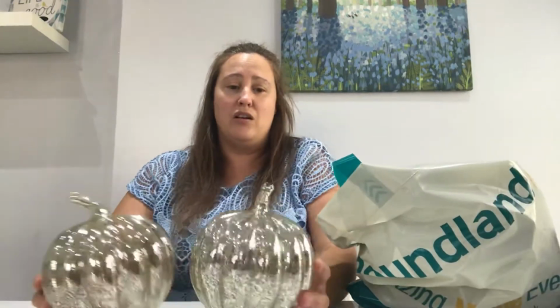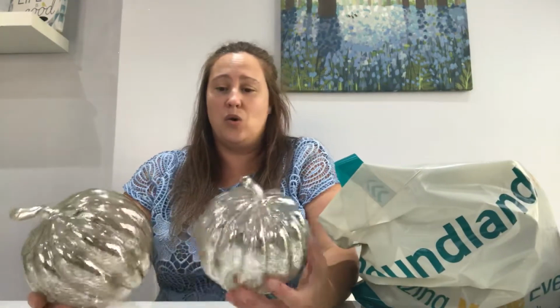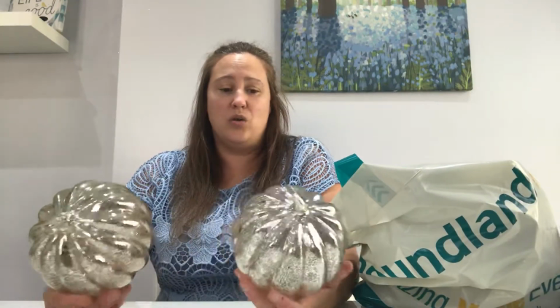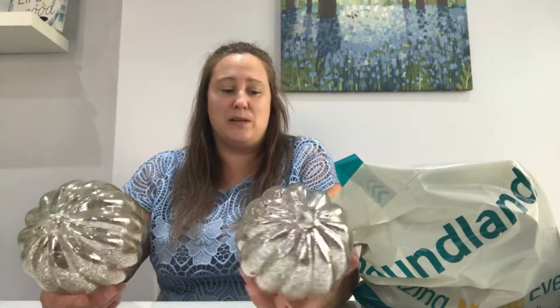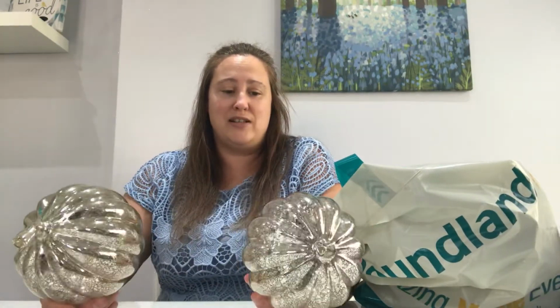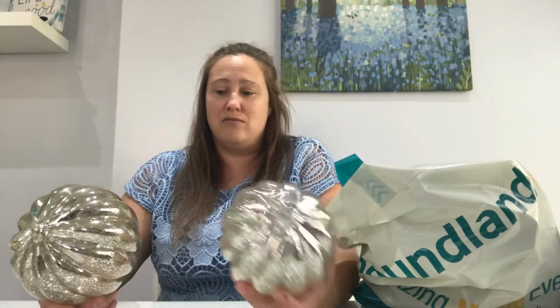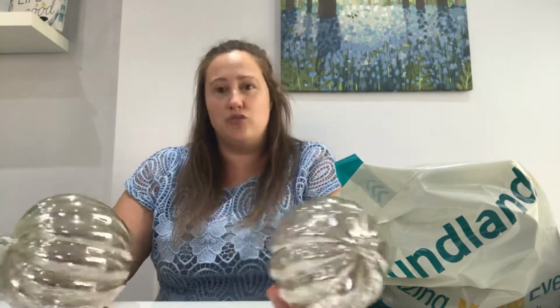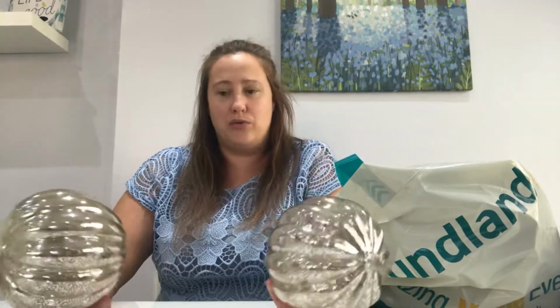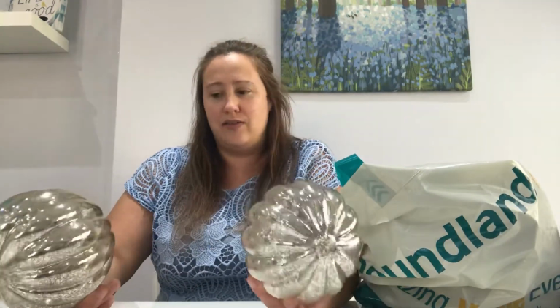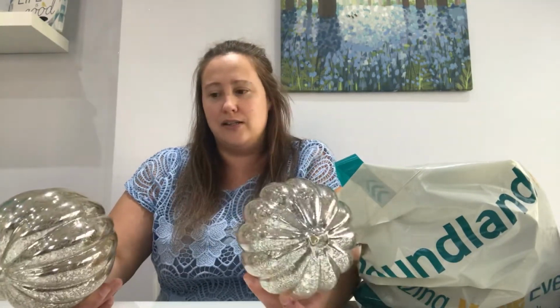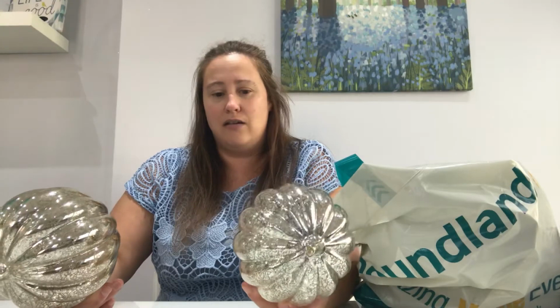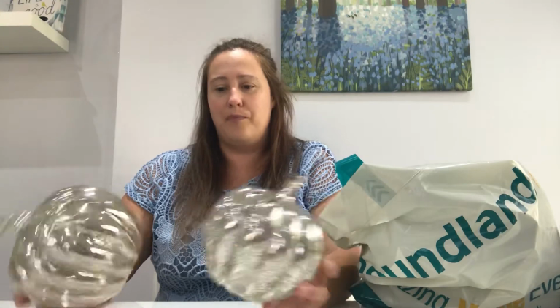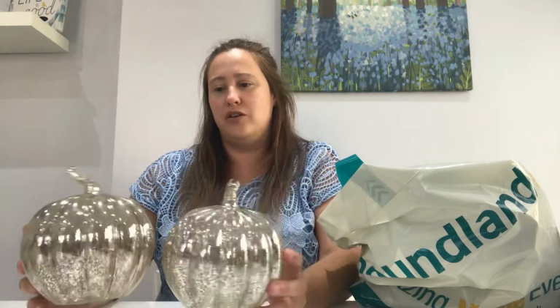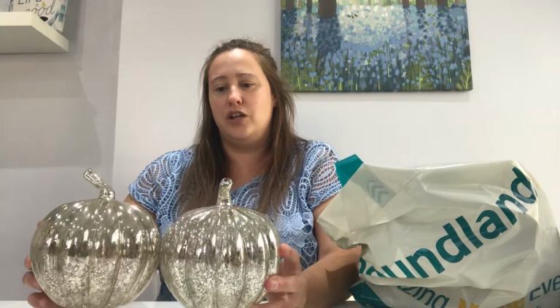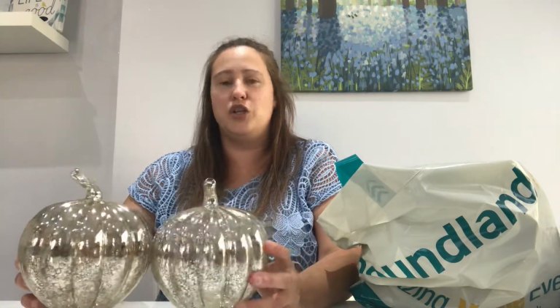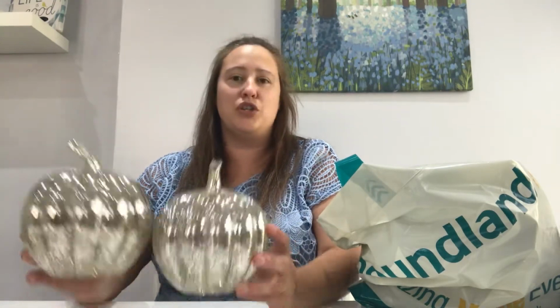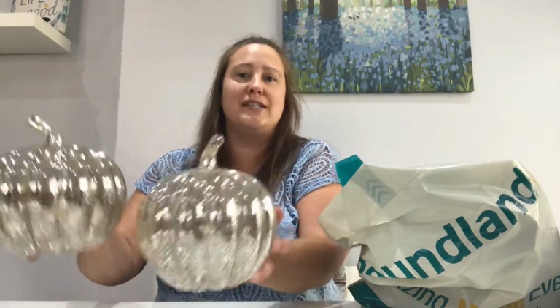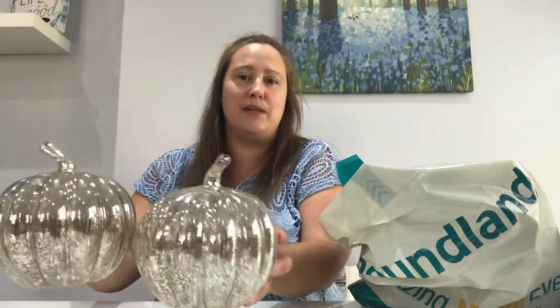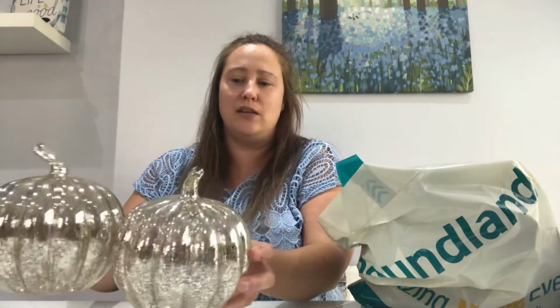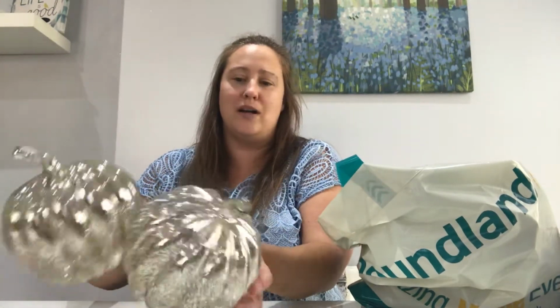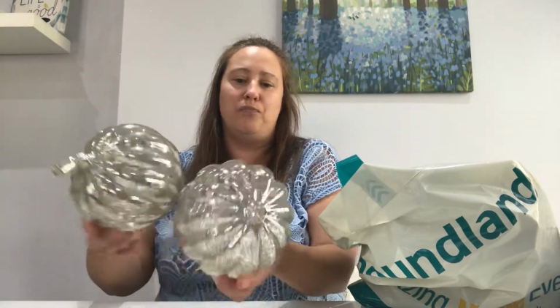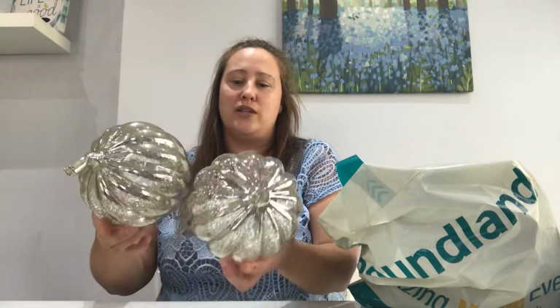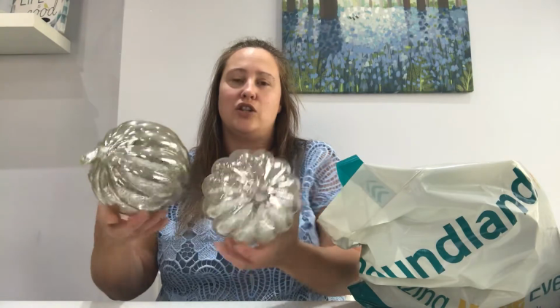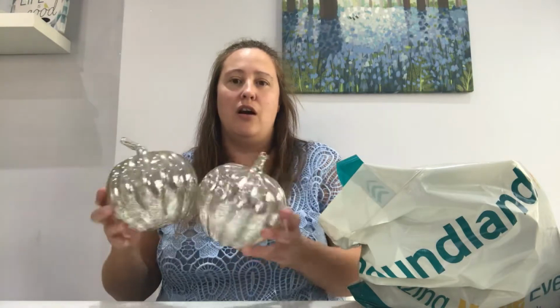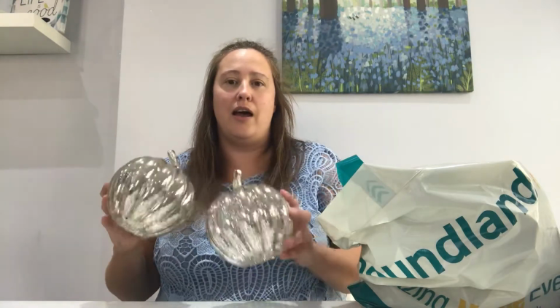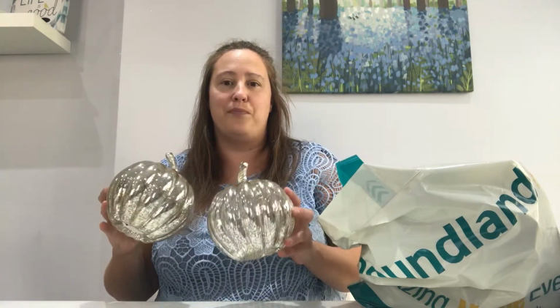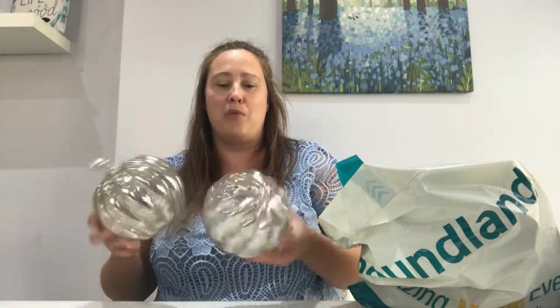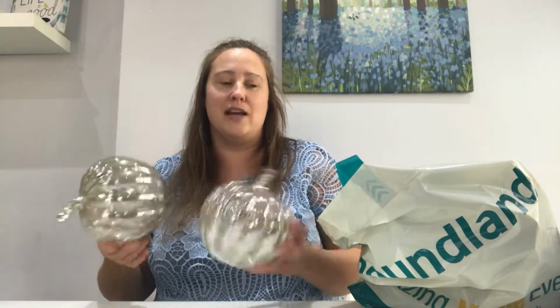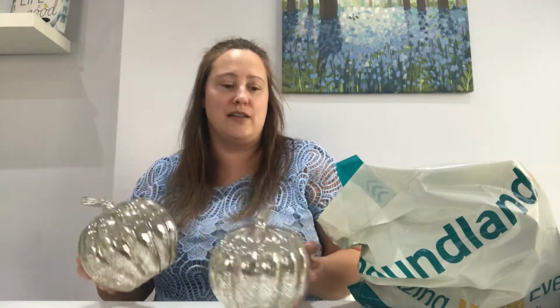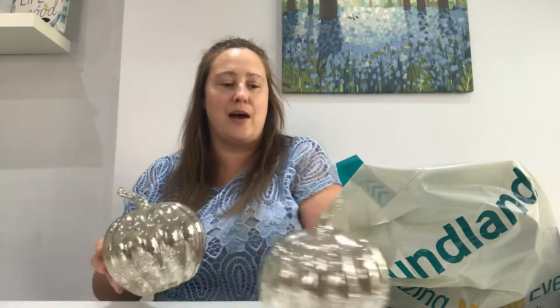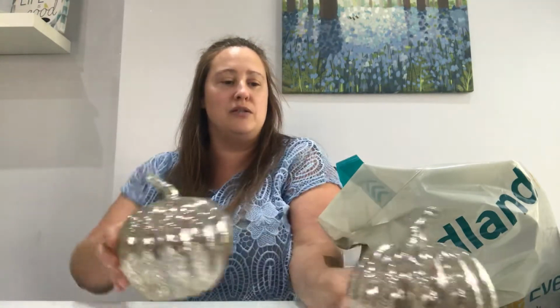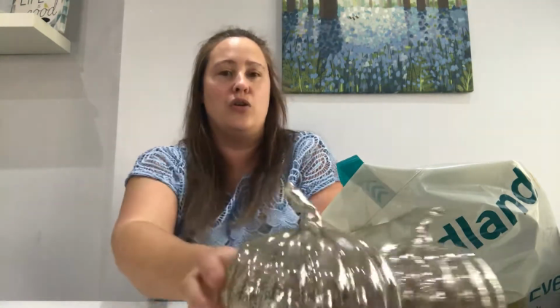Once the batteries do run out in these, you could still keep these as a beautiful decoration. But honestly, I just think they're absolutely gorgeous.